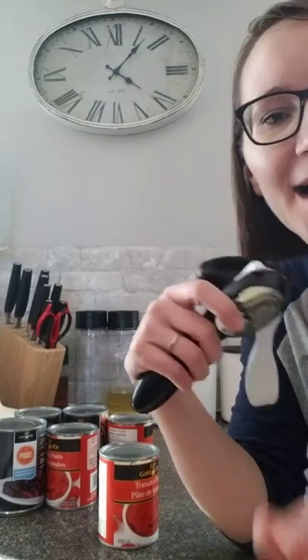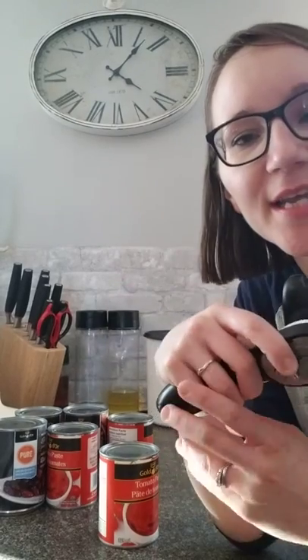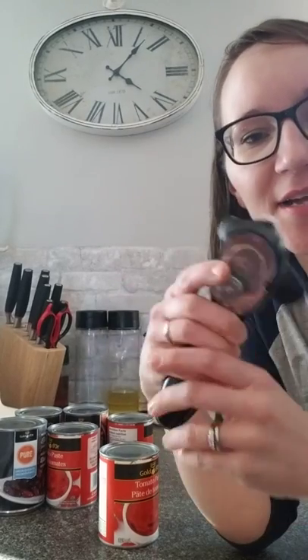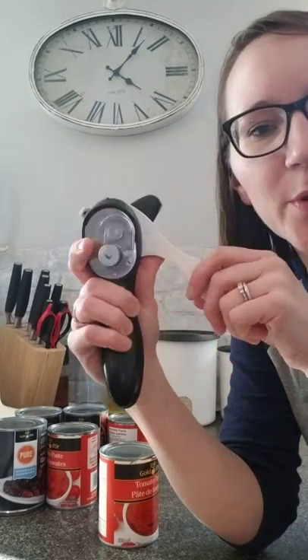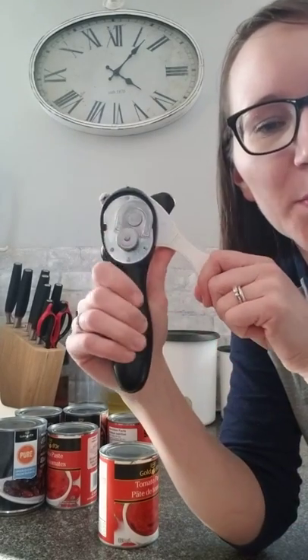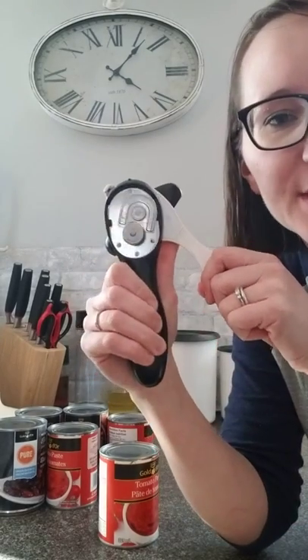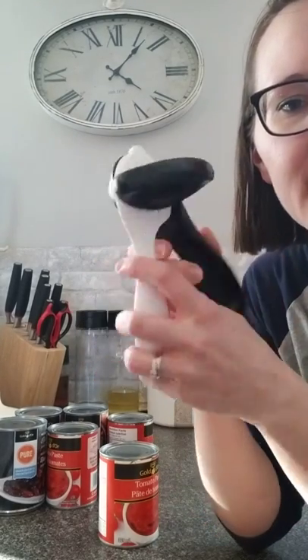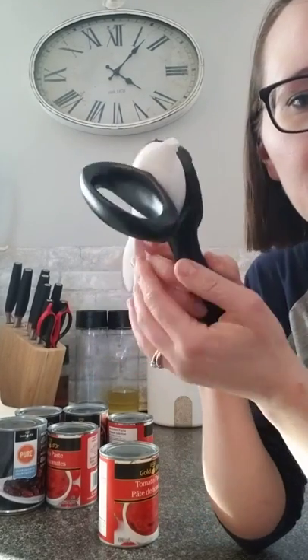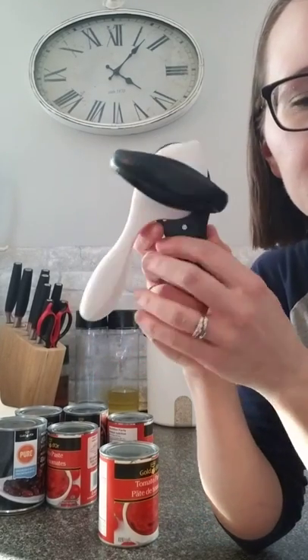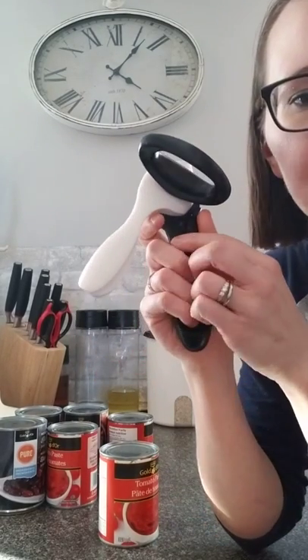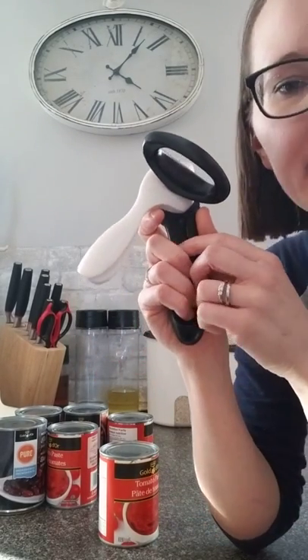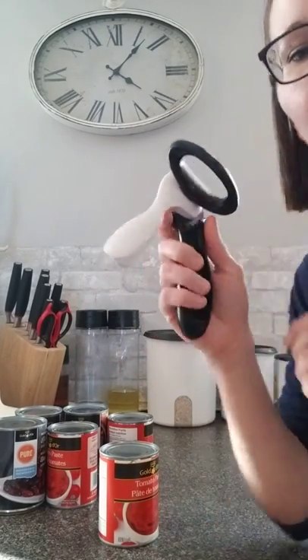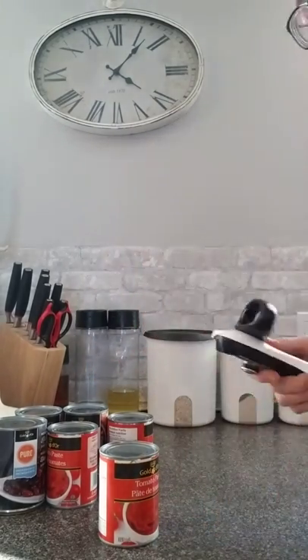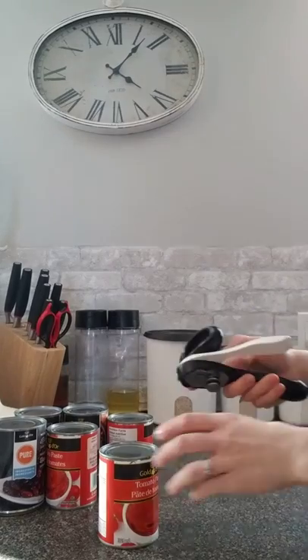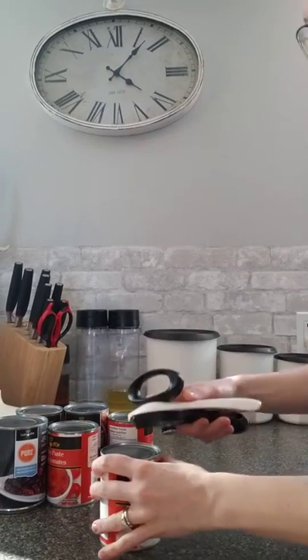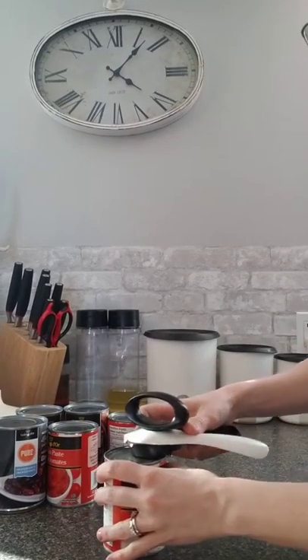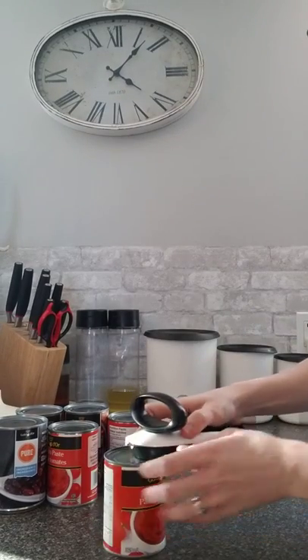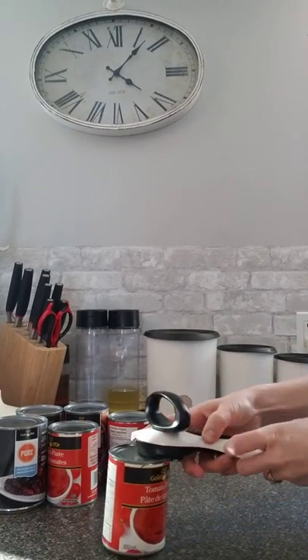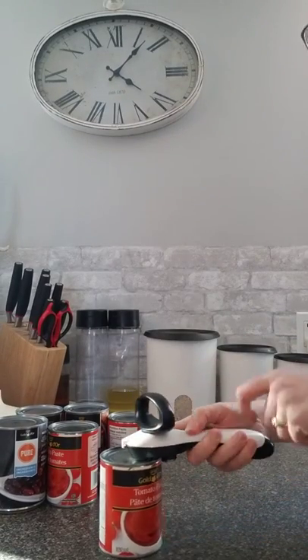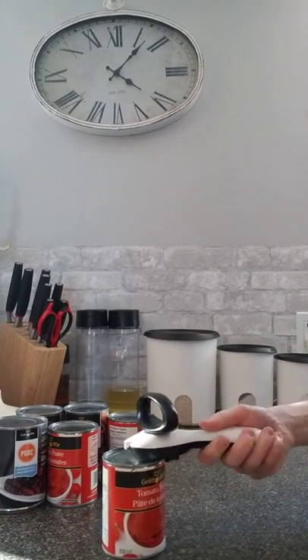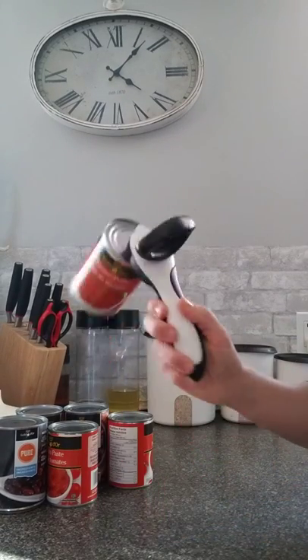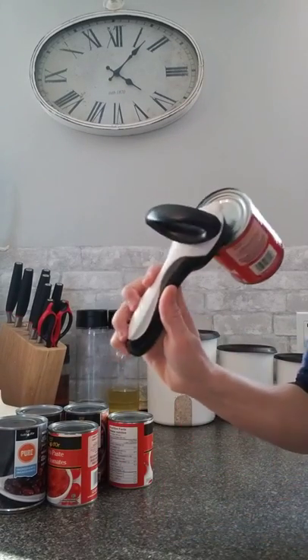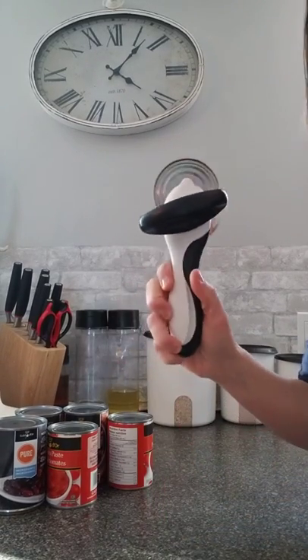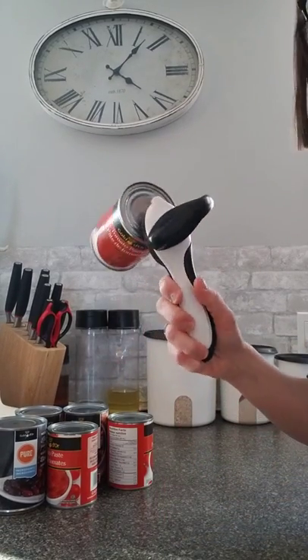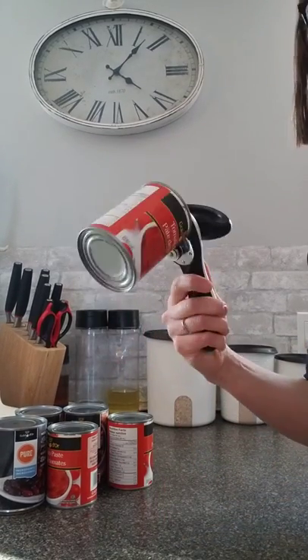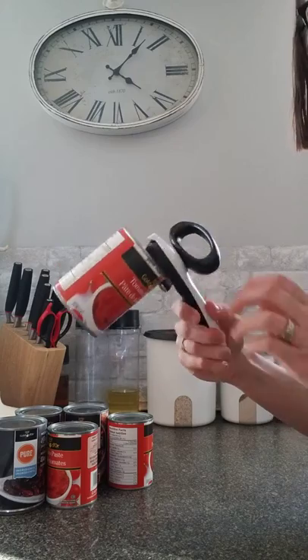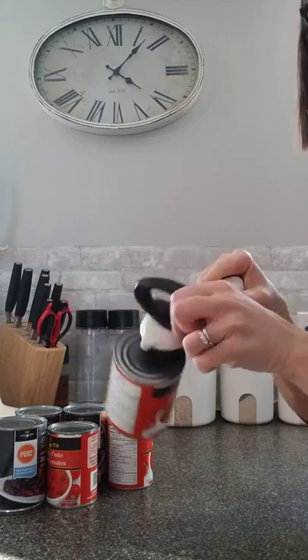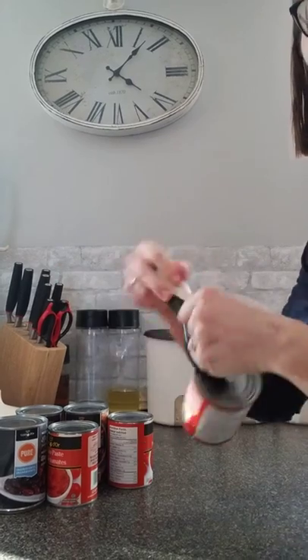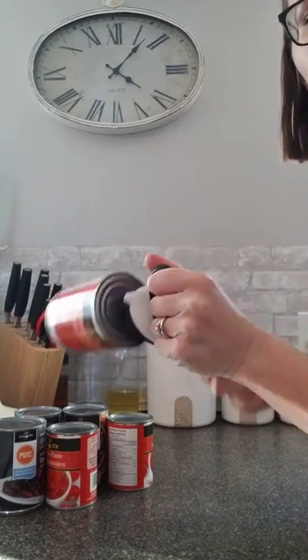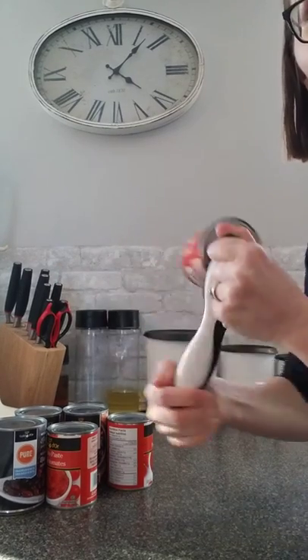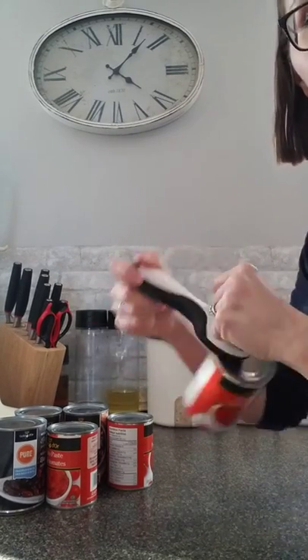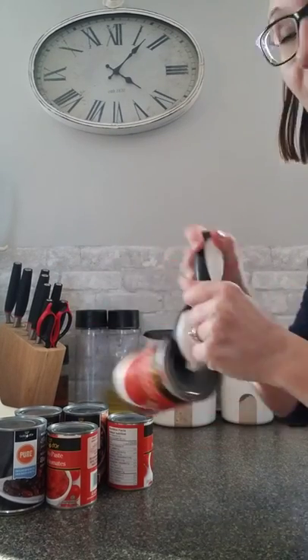Hi everyone, I've got the Tupperware can opener here today and I wanted to show you a bit about how it works. It goes on top of your can and once the legs of the can opener are together, that can is stuck on there and it is not going to fall off.